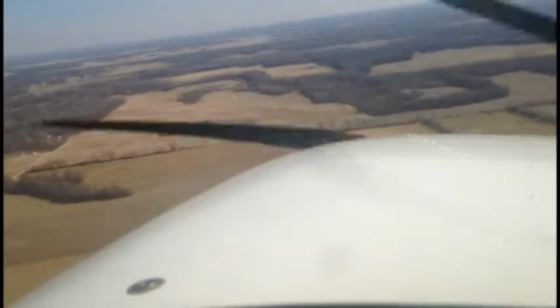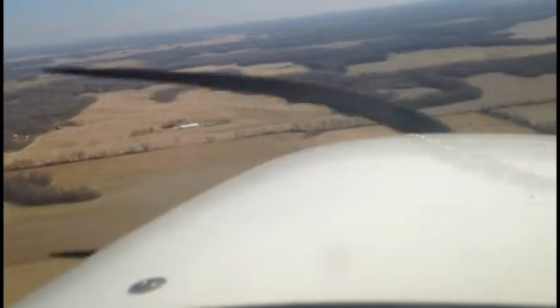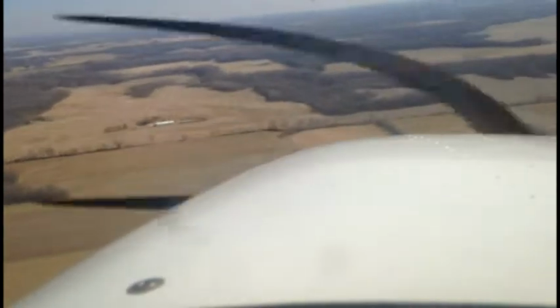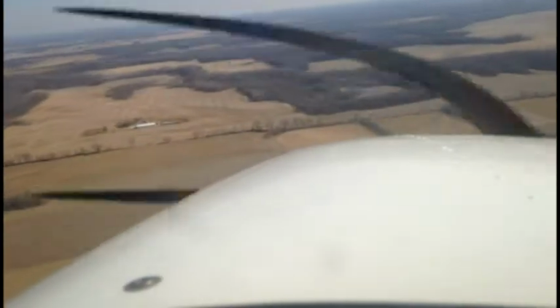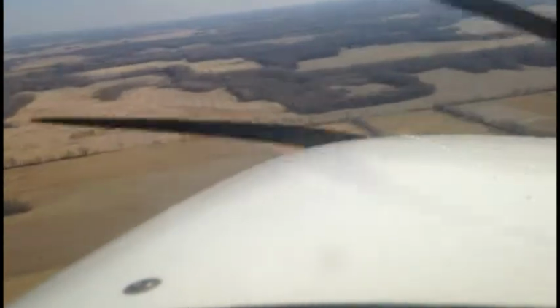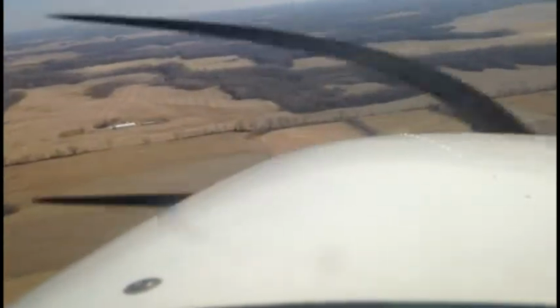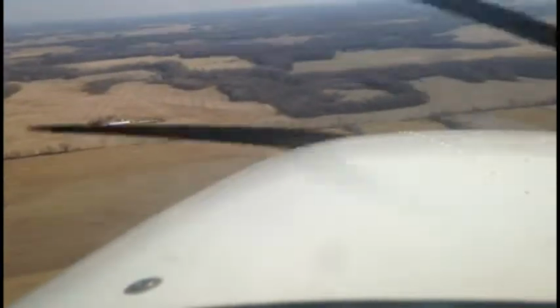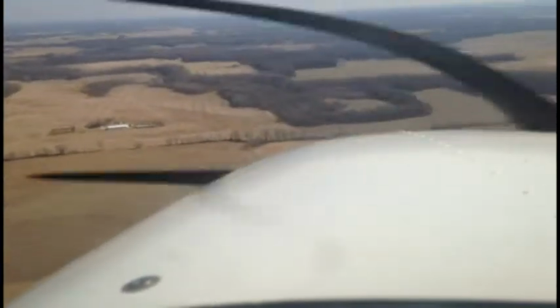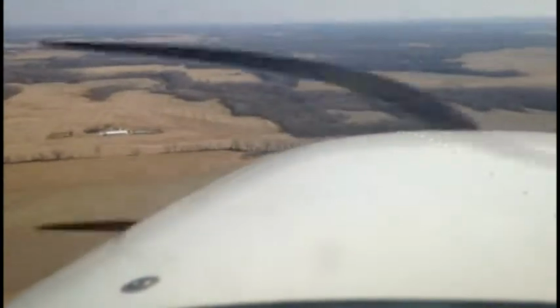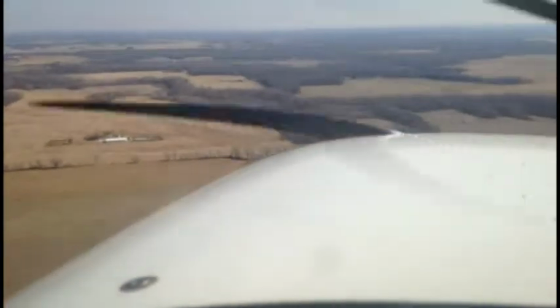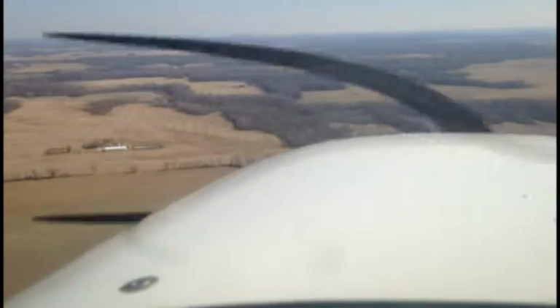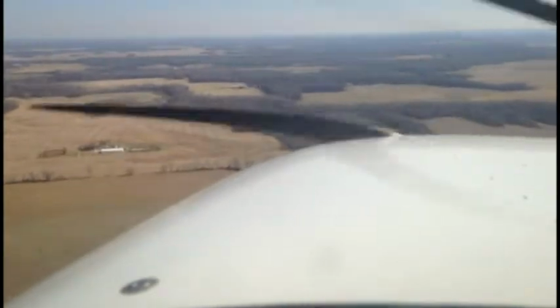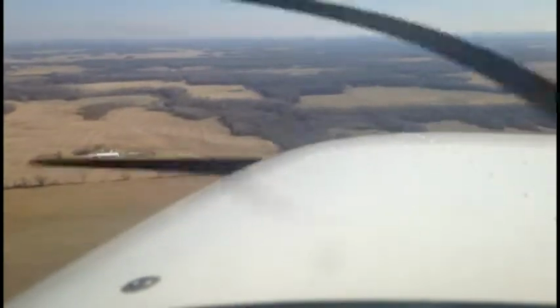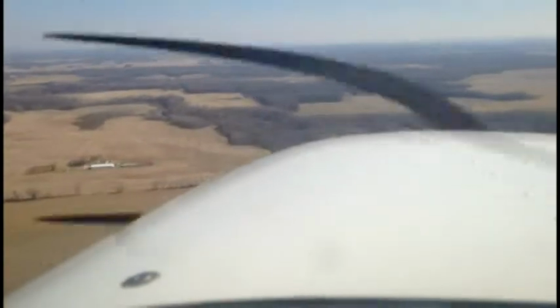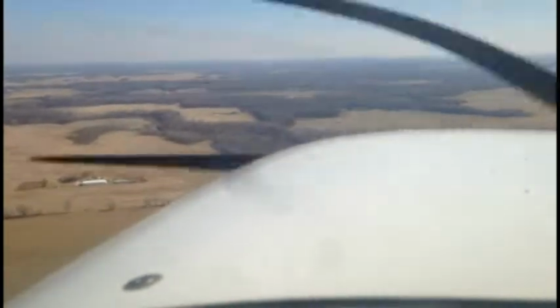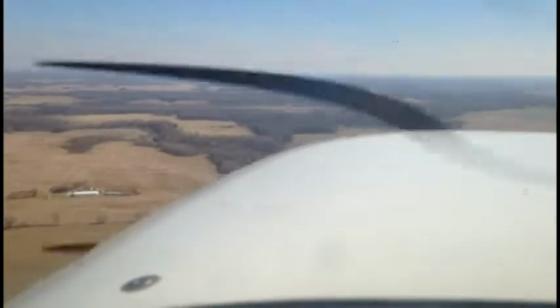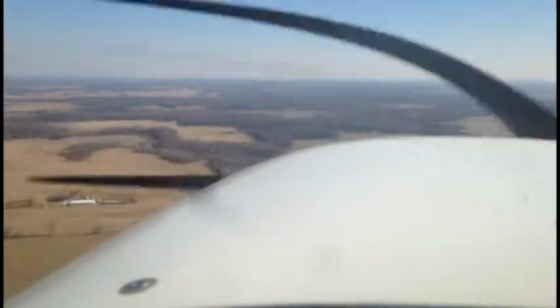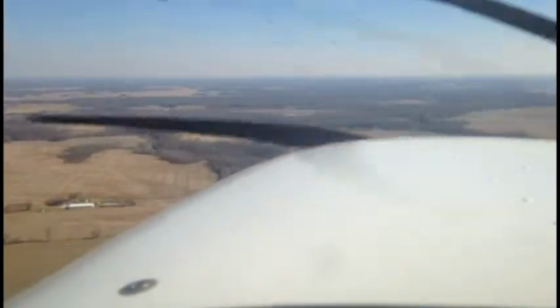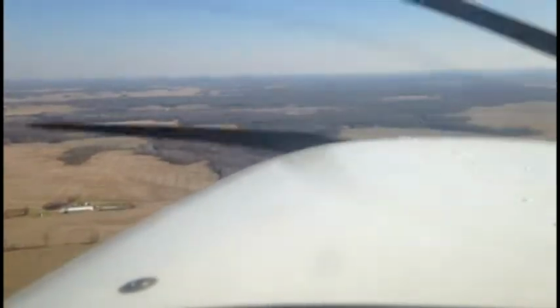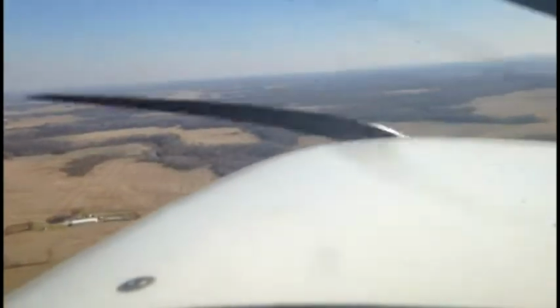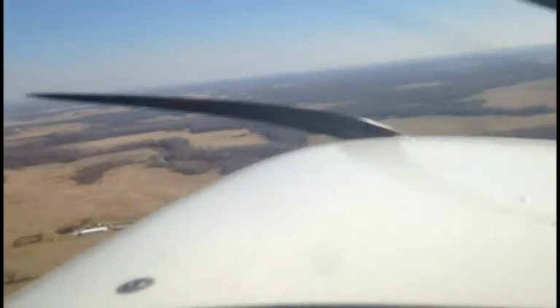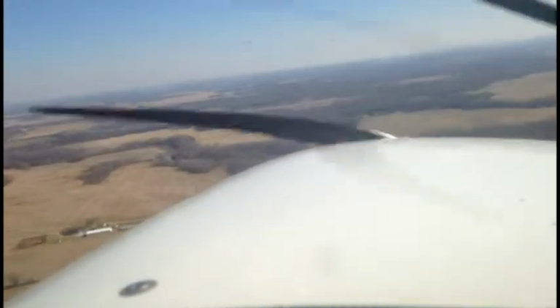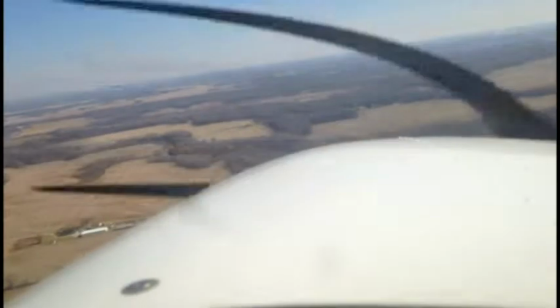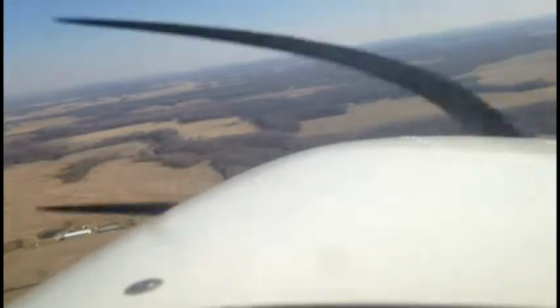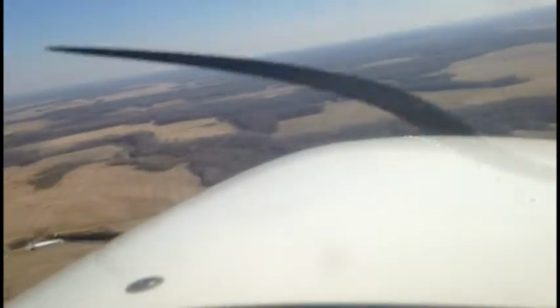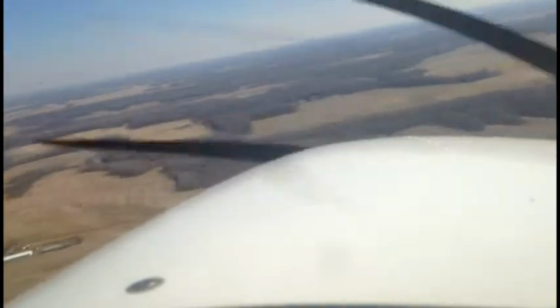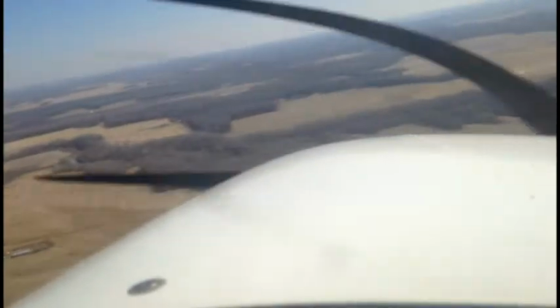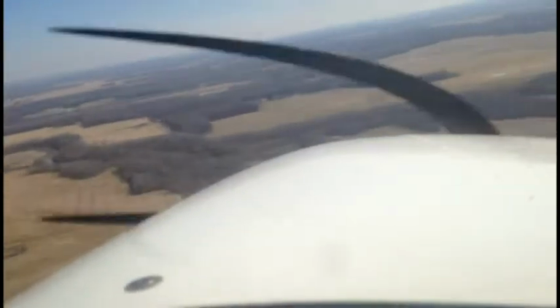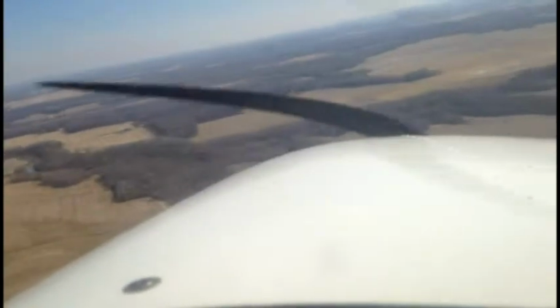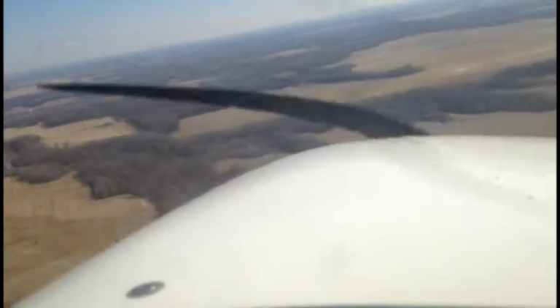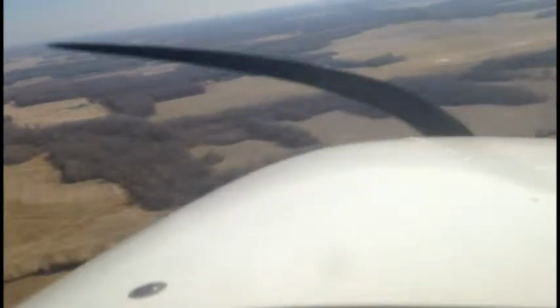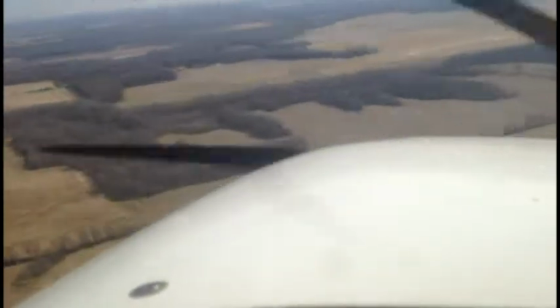Alright, here we are on our base. You can kick in another 10 degrees of flaps — we'll bring that down to the 20. Might have to pull it over a bit. We'll pull out some throttle as we make our way down, so we'll pull out the rest of this throttle here. That'll help point us down.